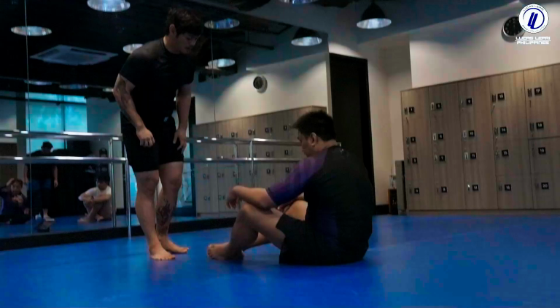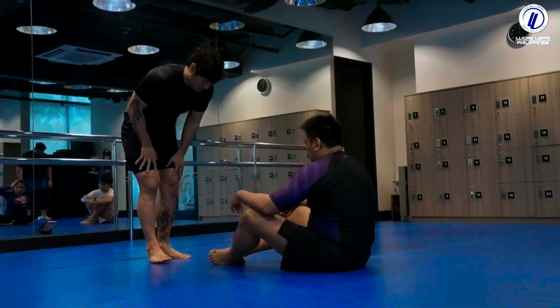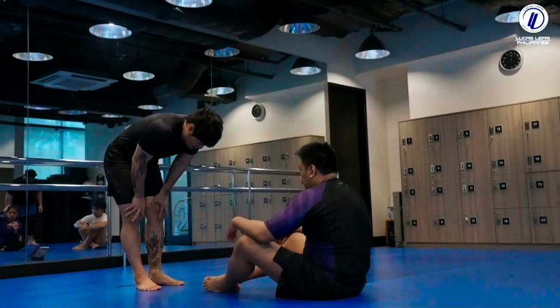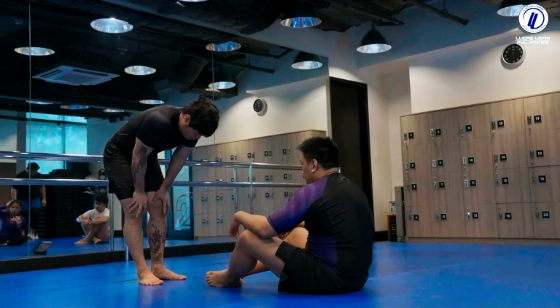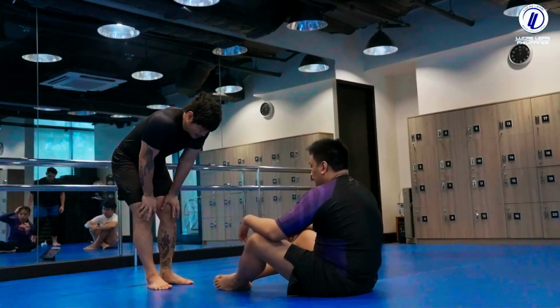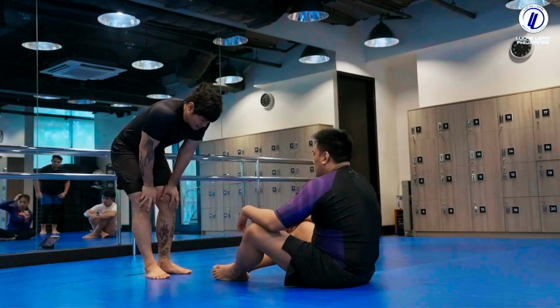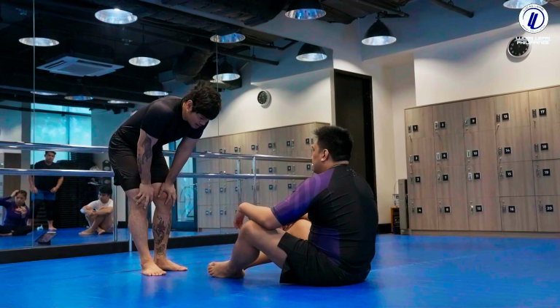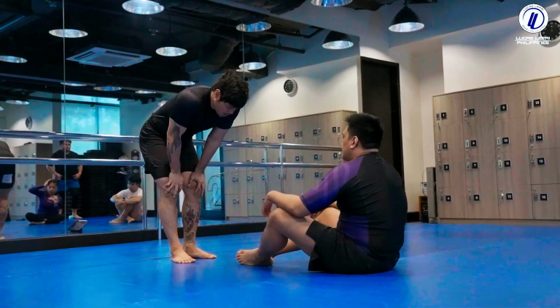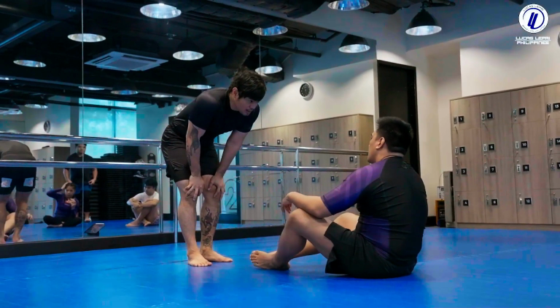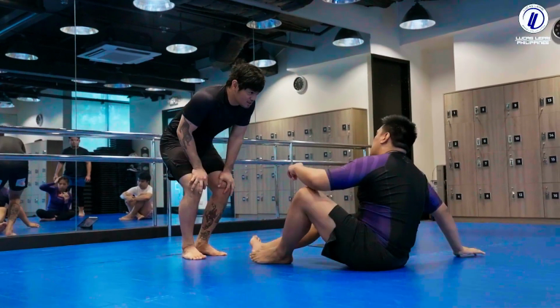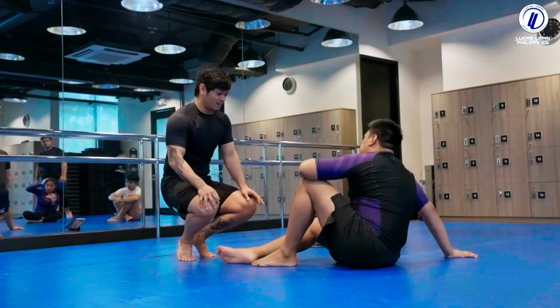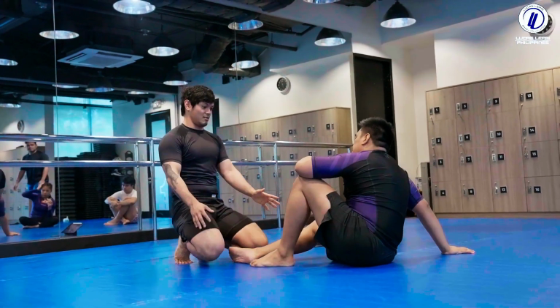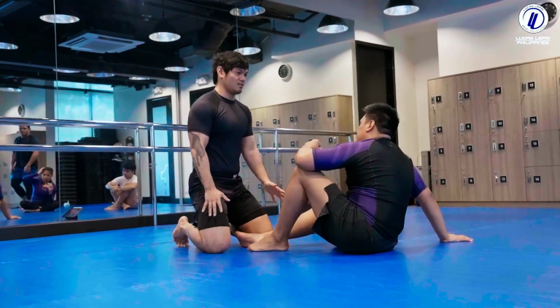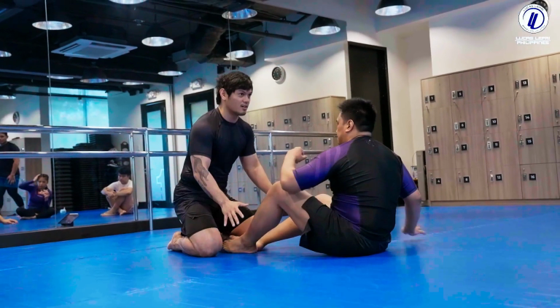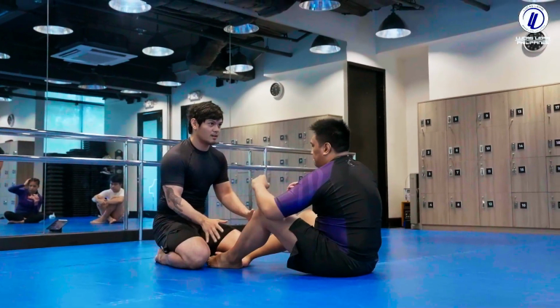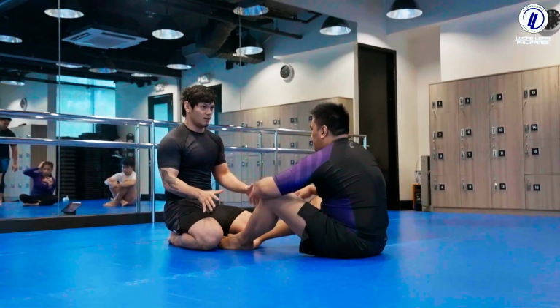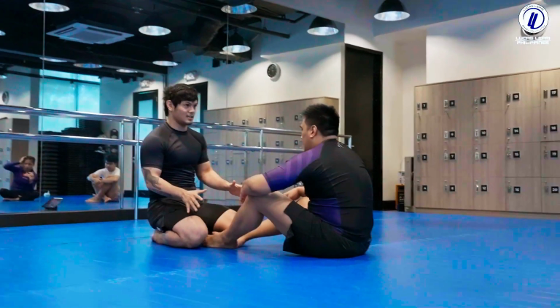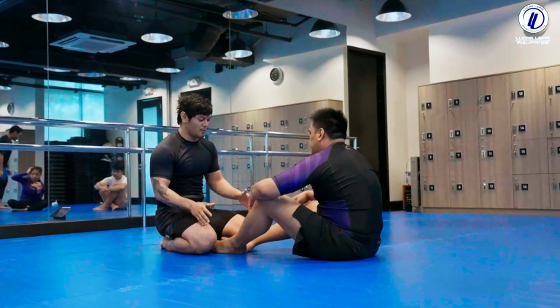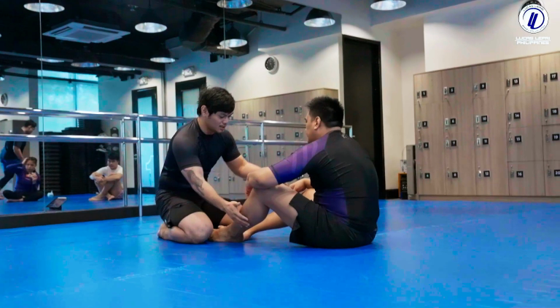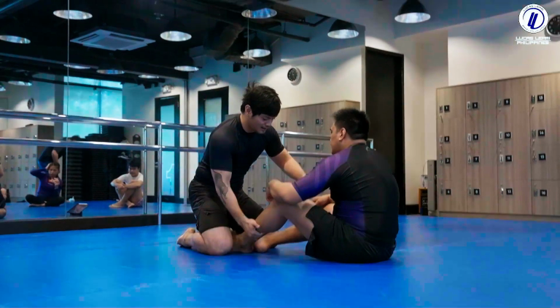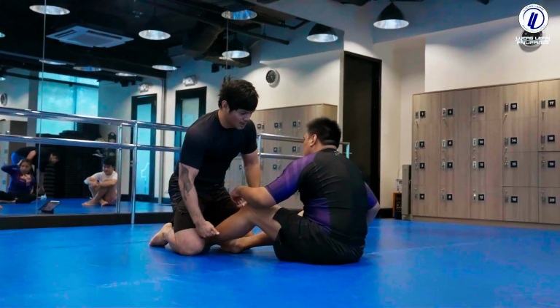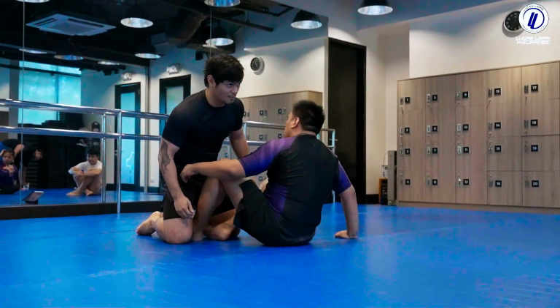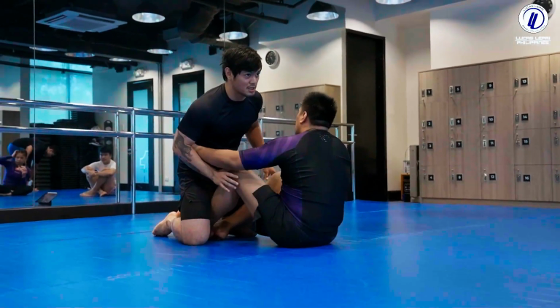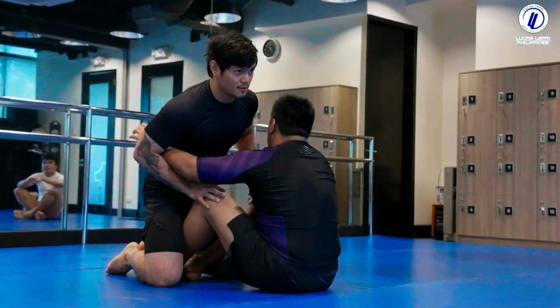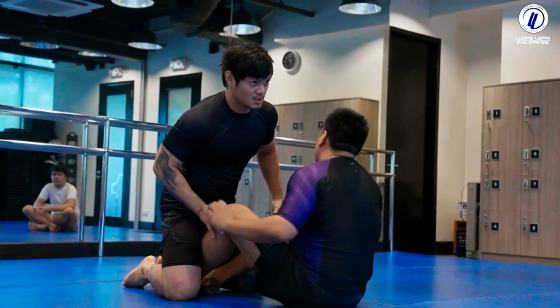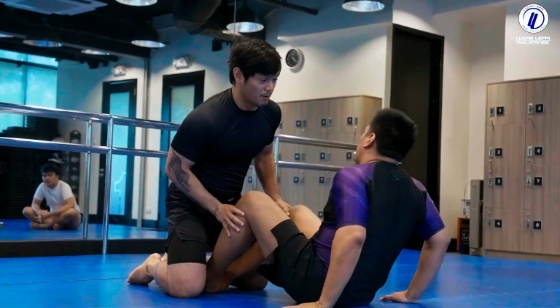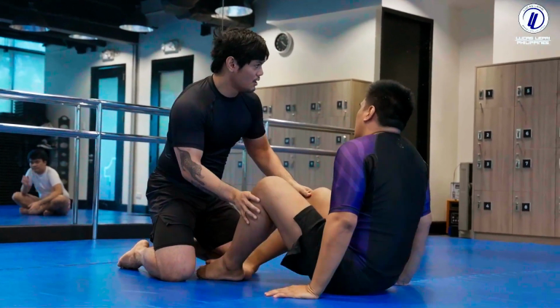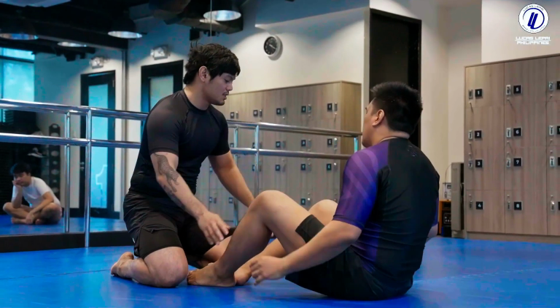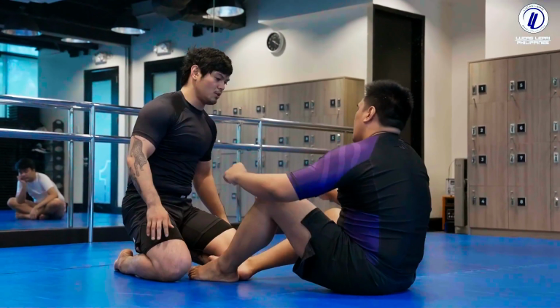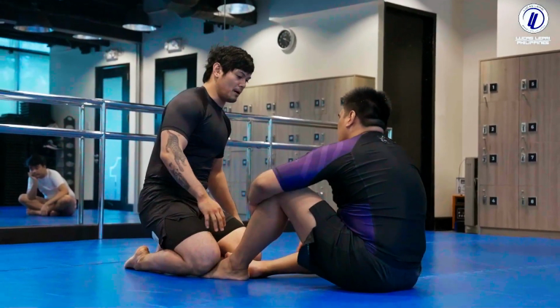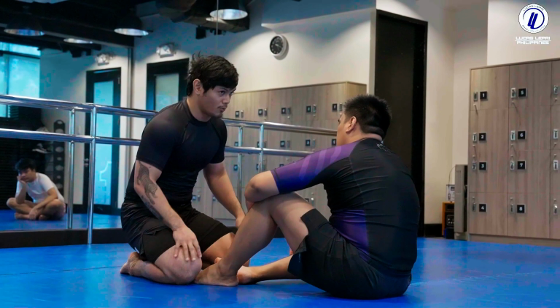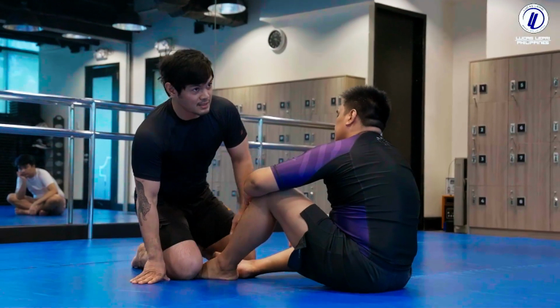Now, if our opponent is good, our whole thing is to sit our ass on the ground. Get on your legs. Because from here, at least, we don't have to pop up to hit quick passes.